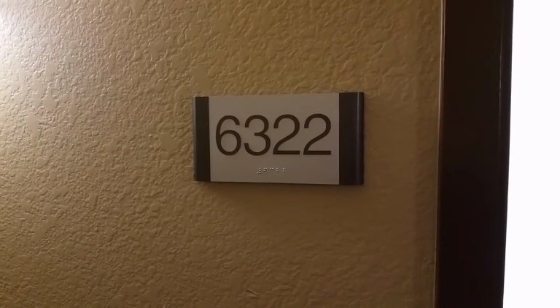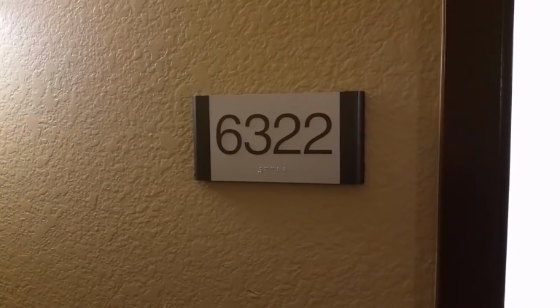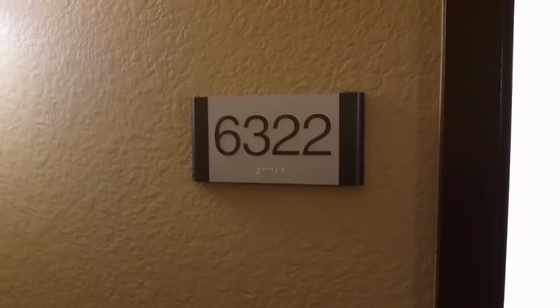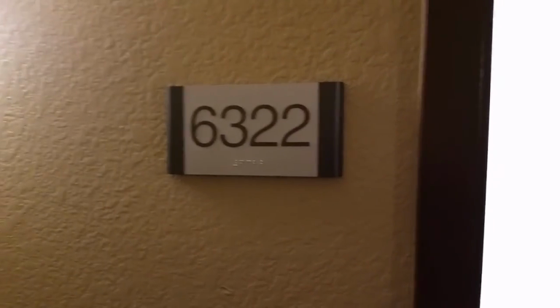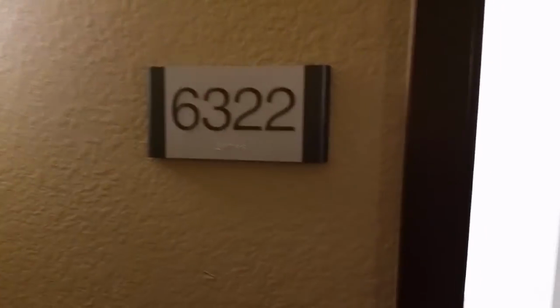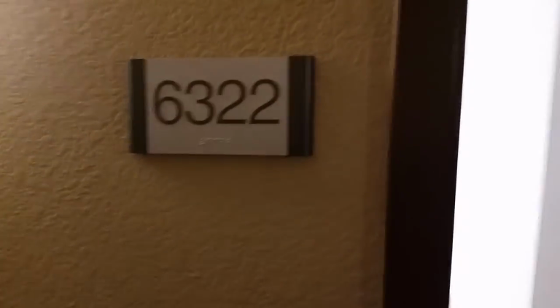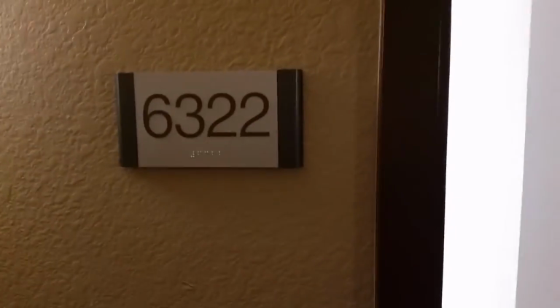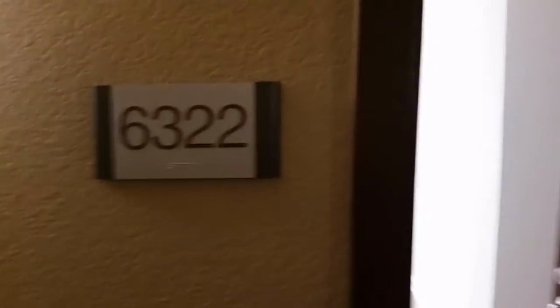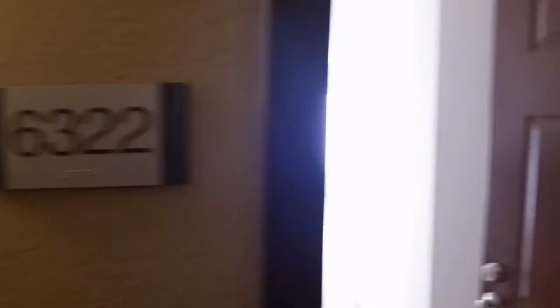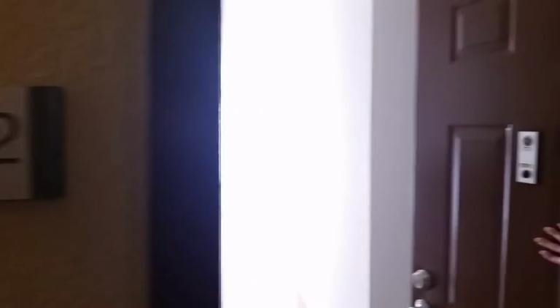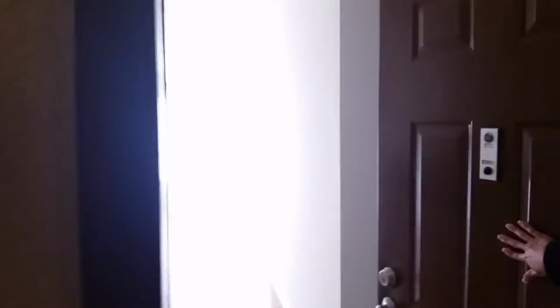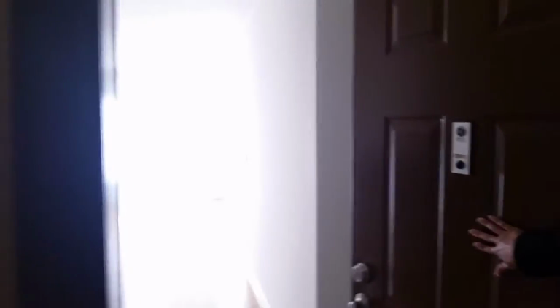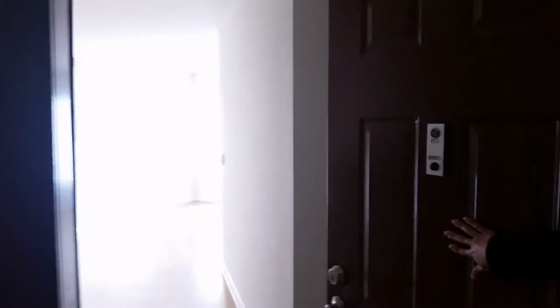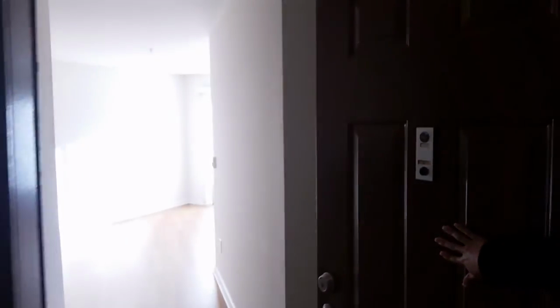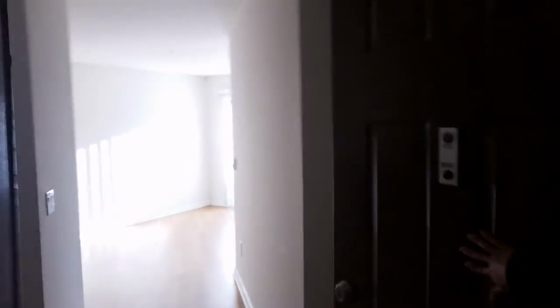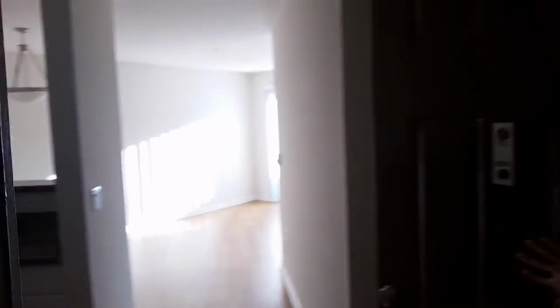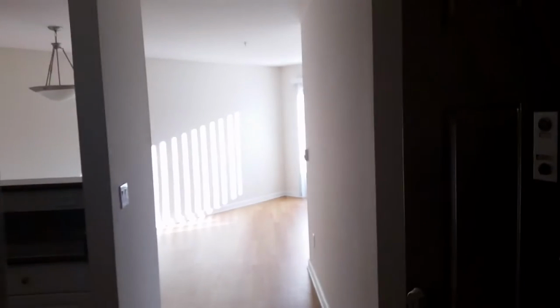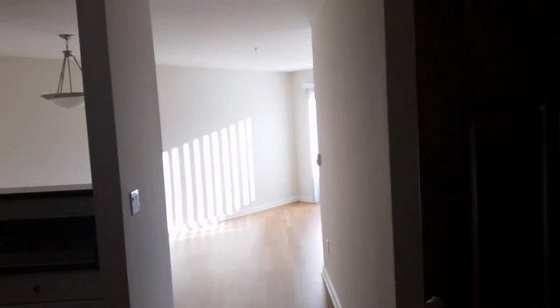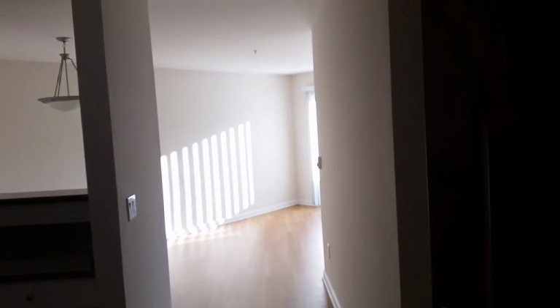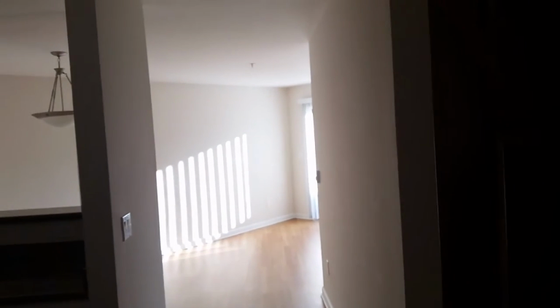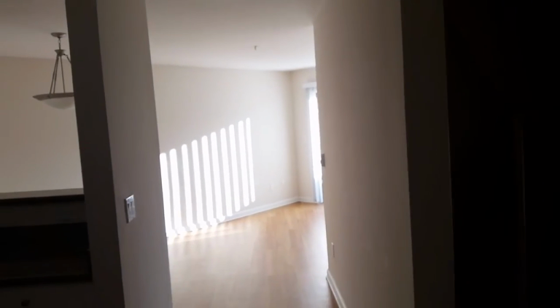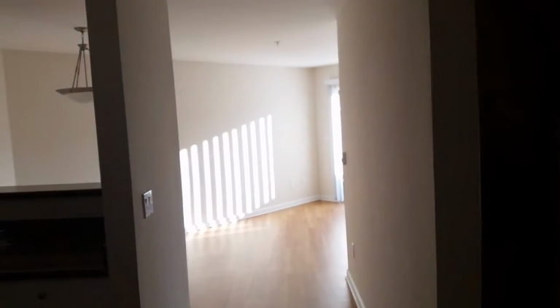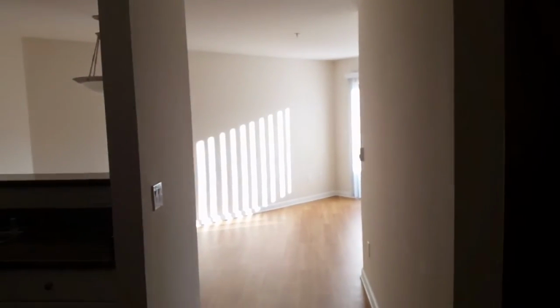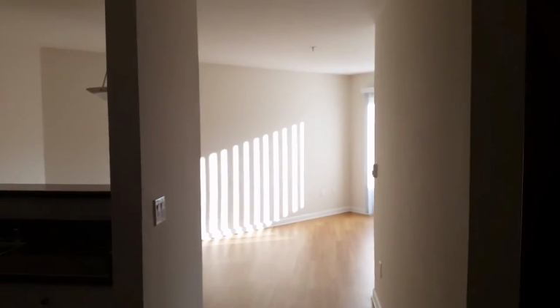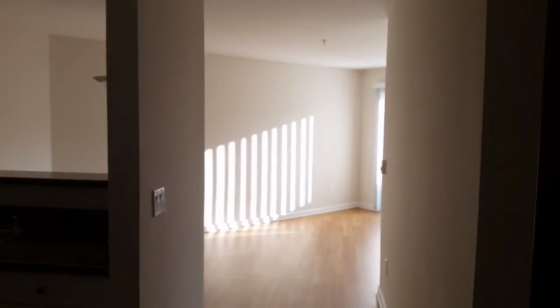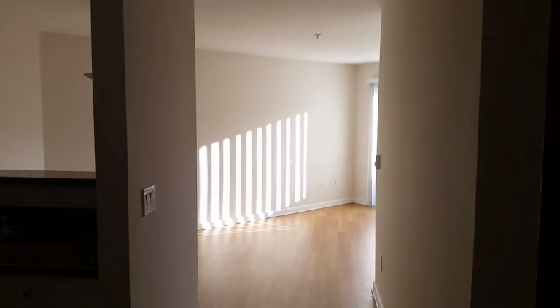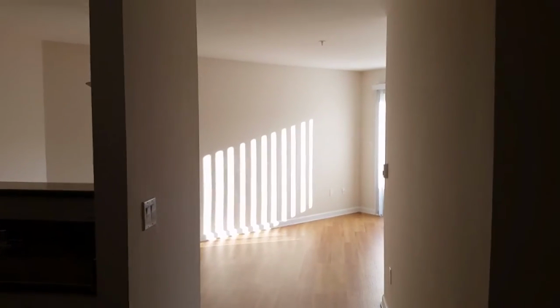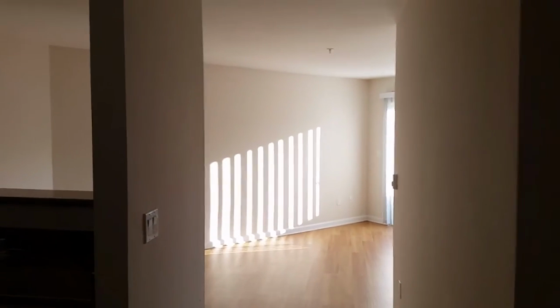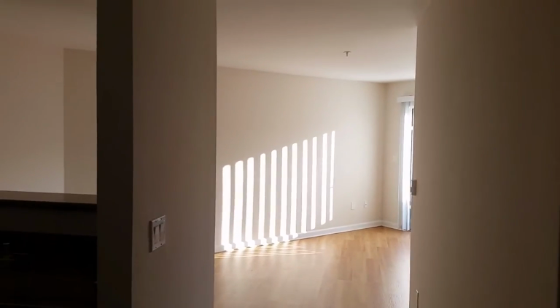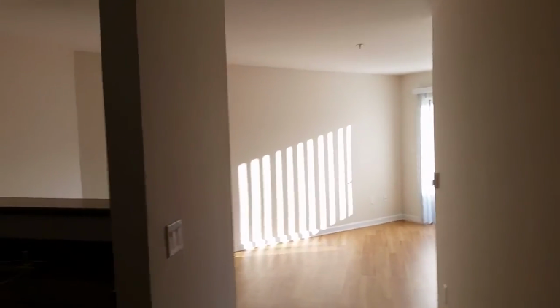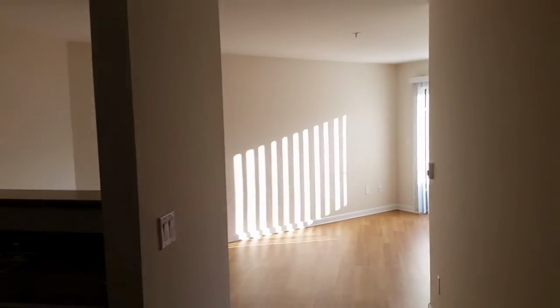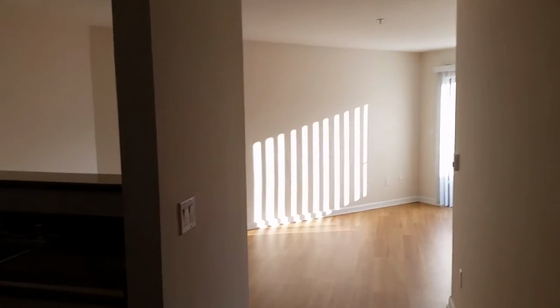Today at Artistry Emeryville we're going to be taking a look at our one bedroom B apartment home. It is 635 square feet.